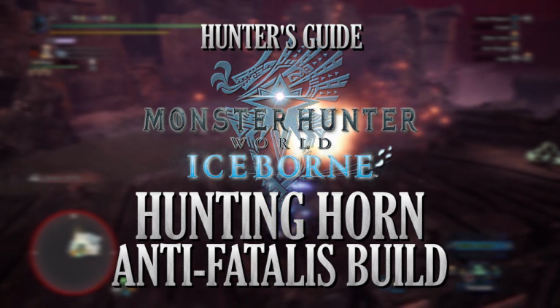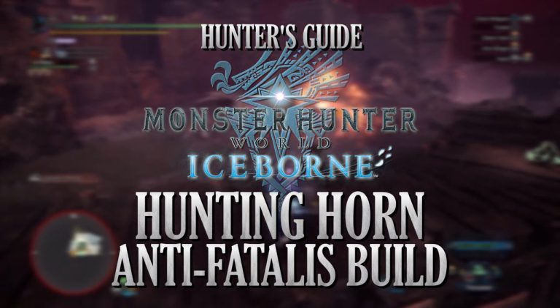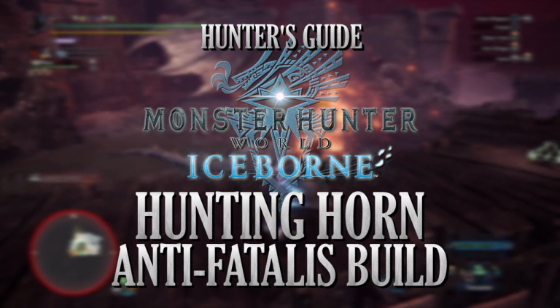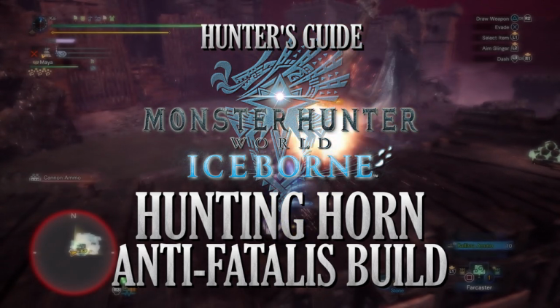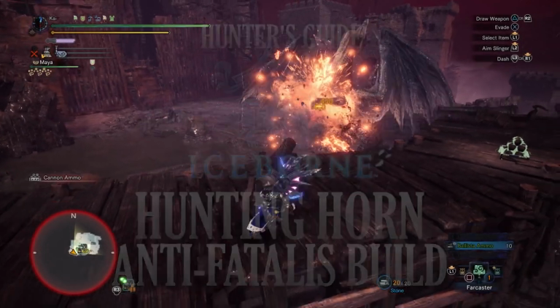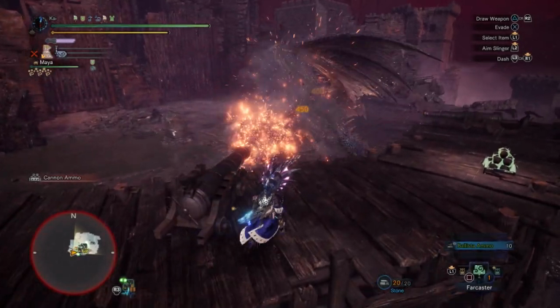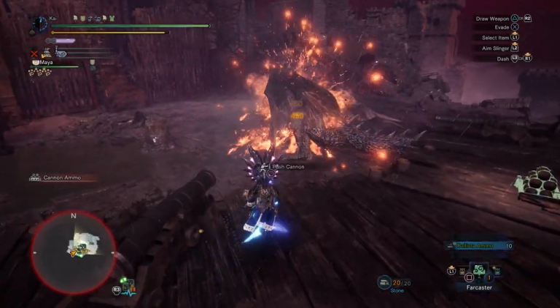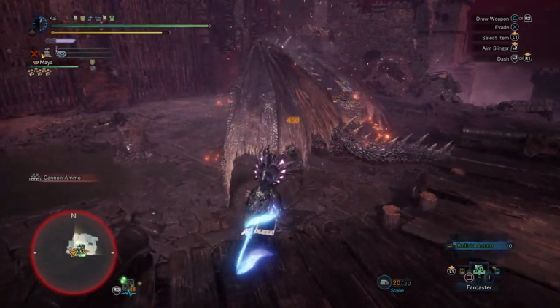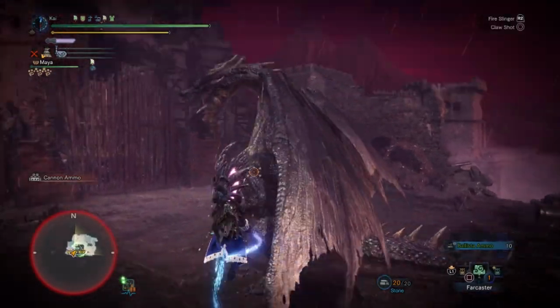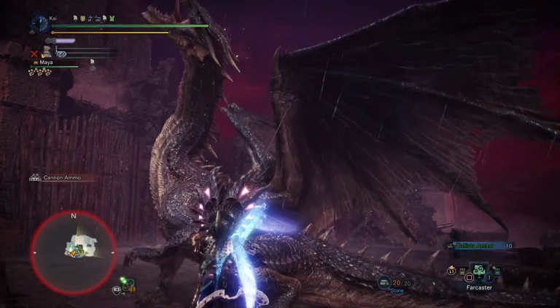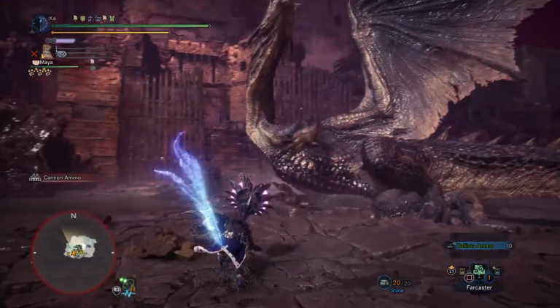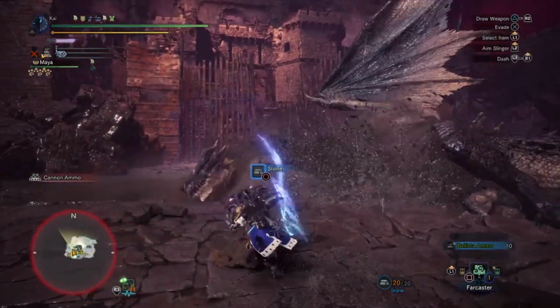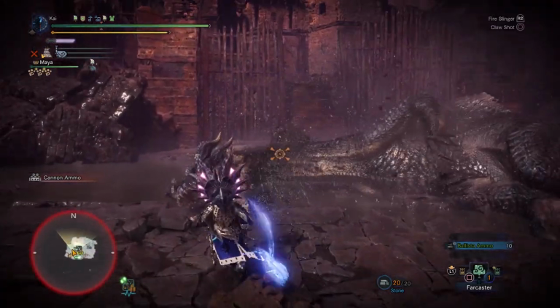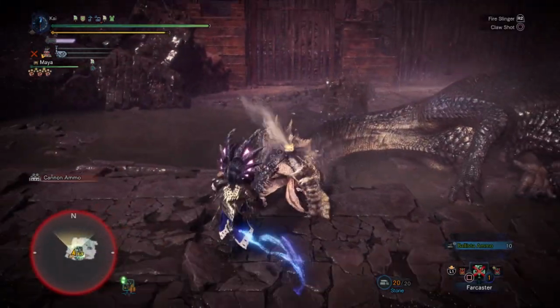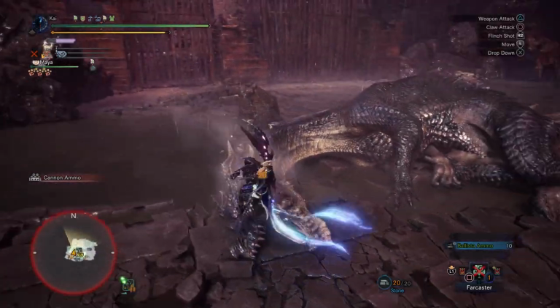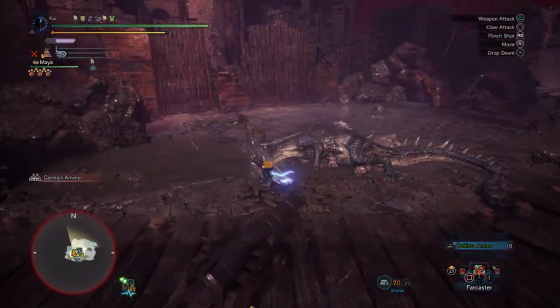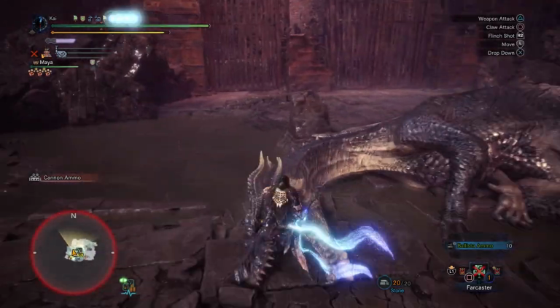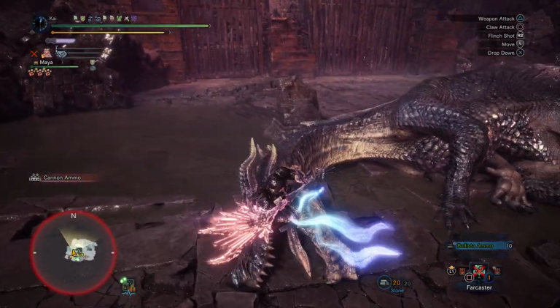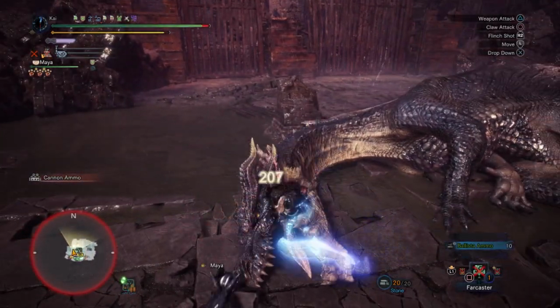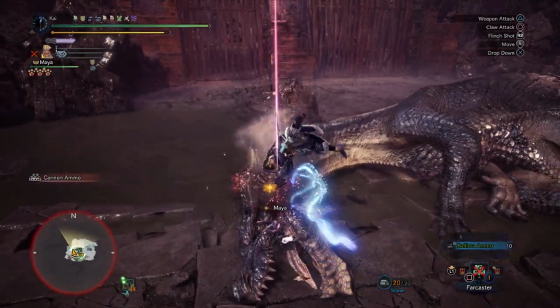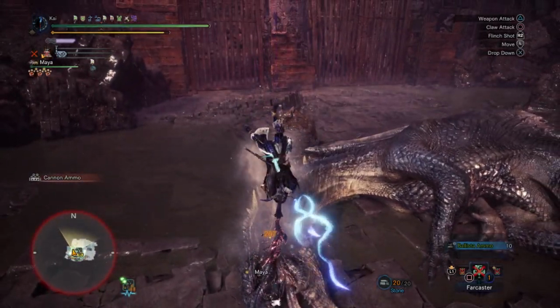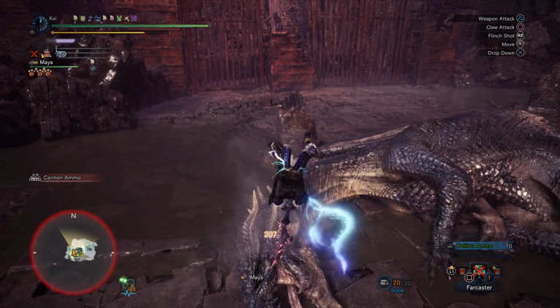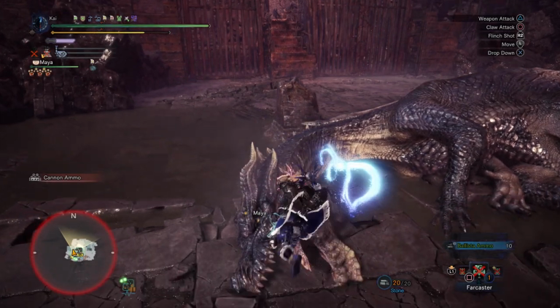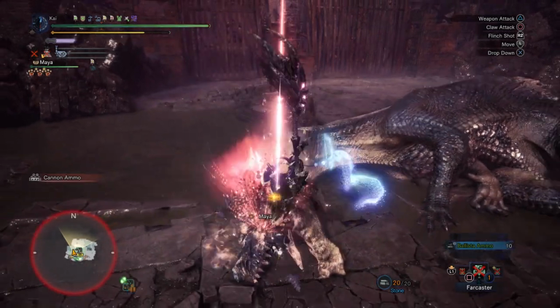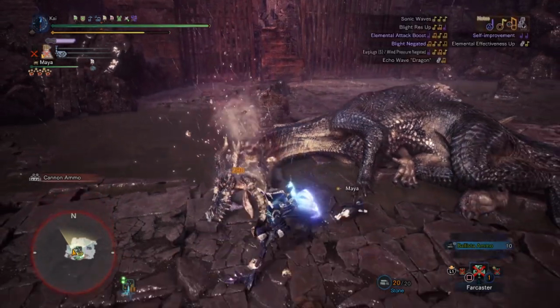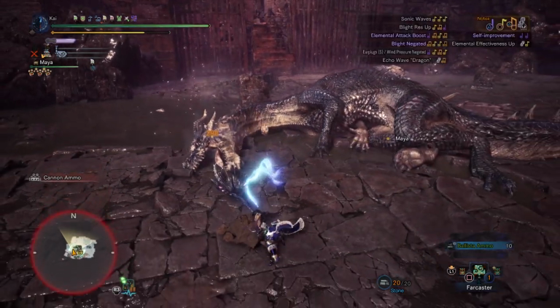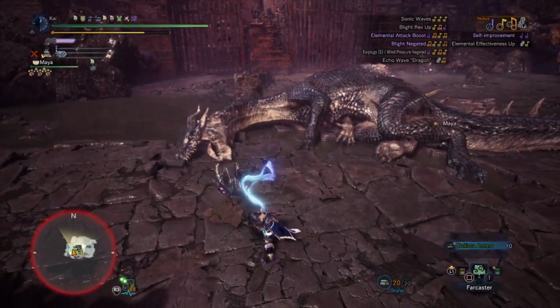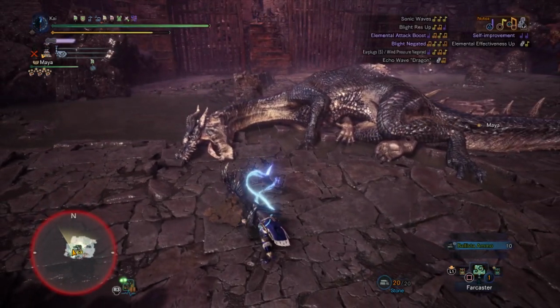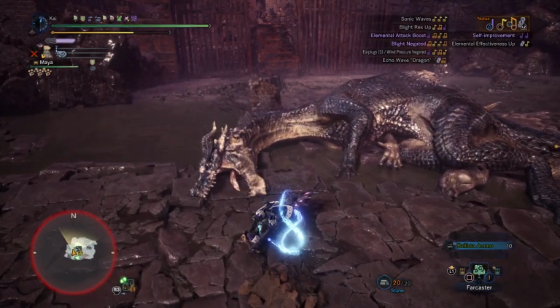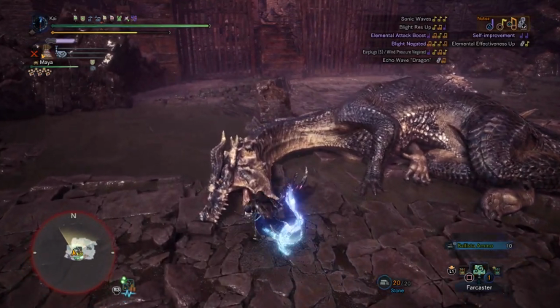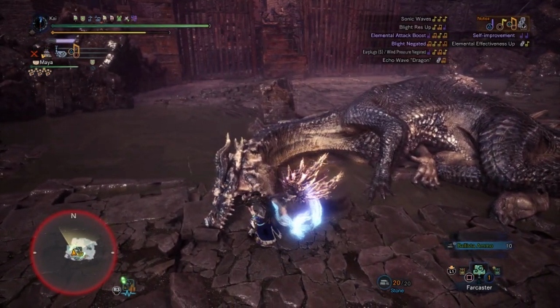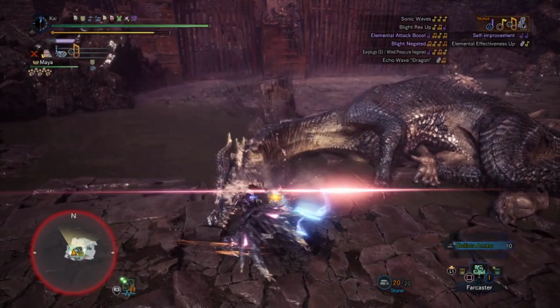An anti-build, sometimes referred to as a counter build, is a build that is made to take on a specific monster in the game. And whilst in all honesty Fatalis can be taken on with any set, the builds featured in this little series are aimed to make the hunt more manageable.